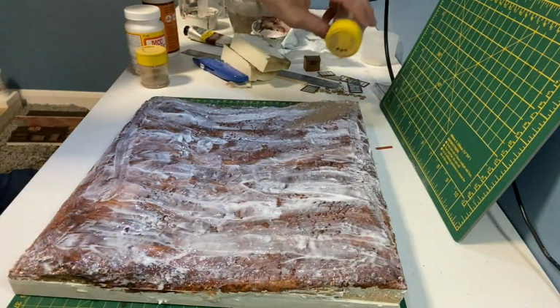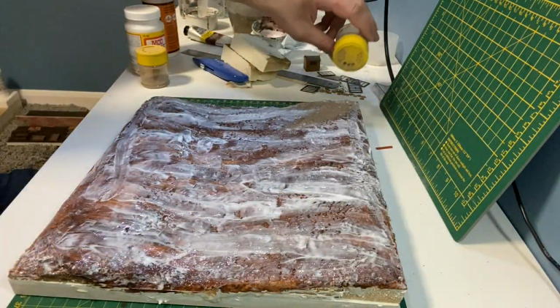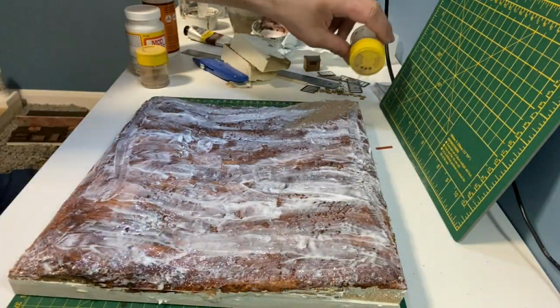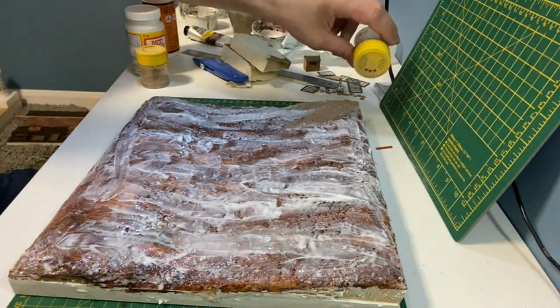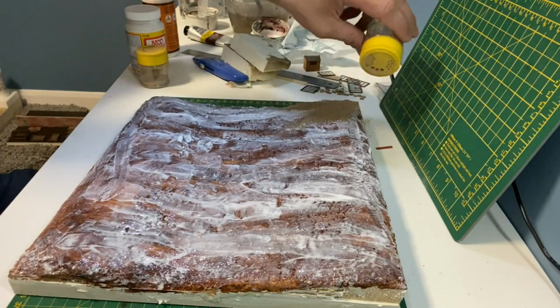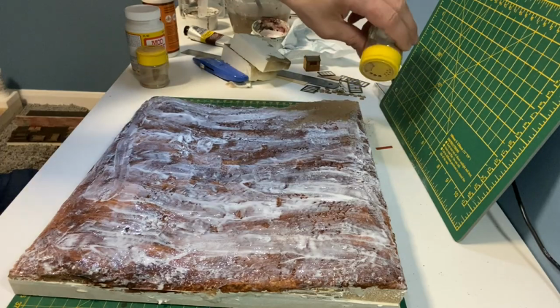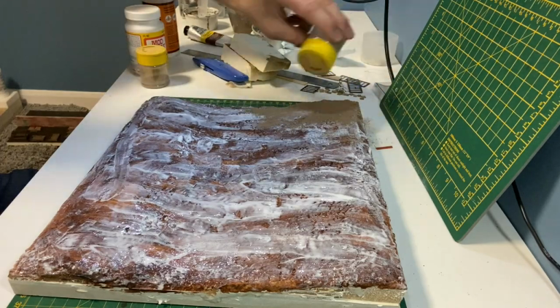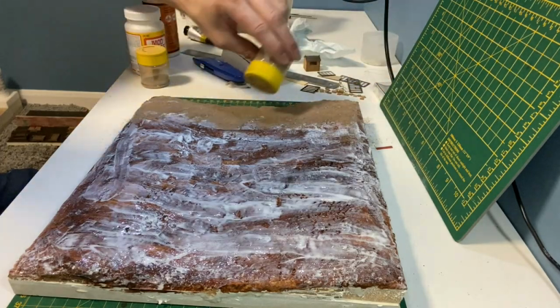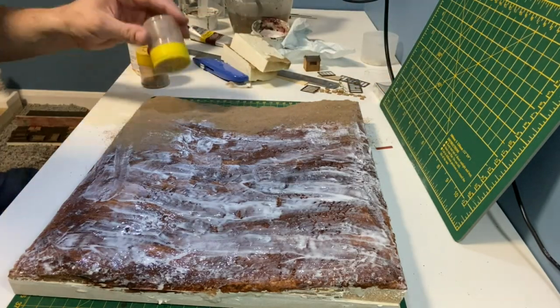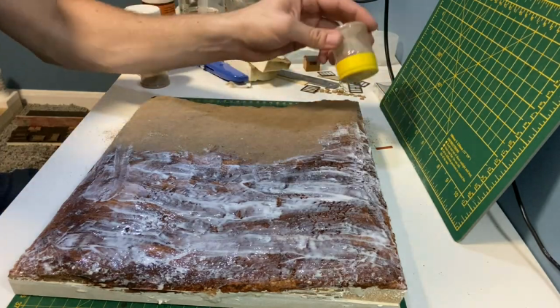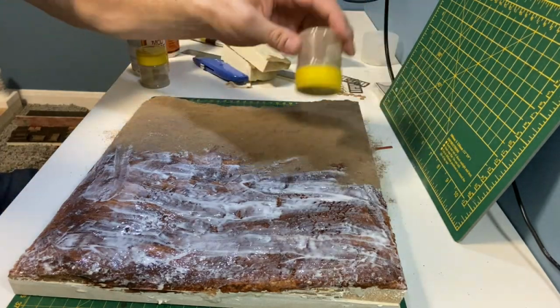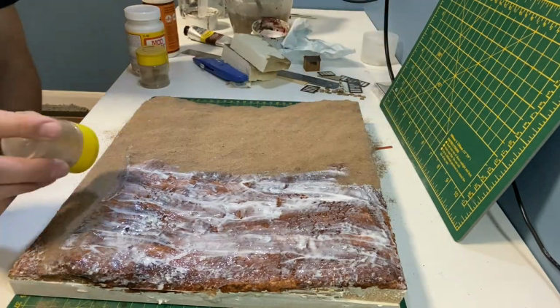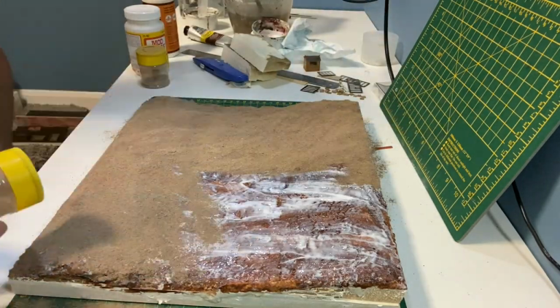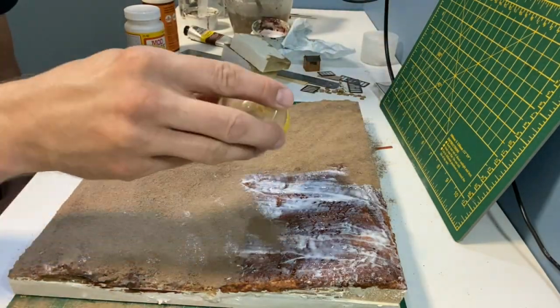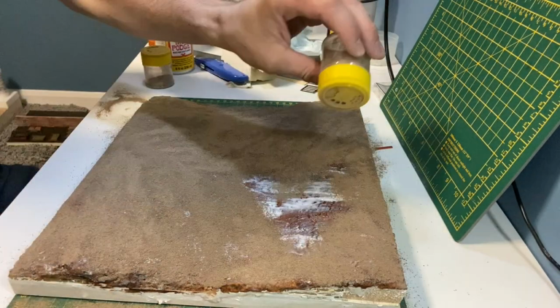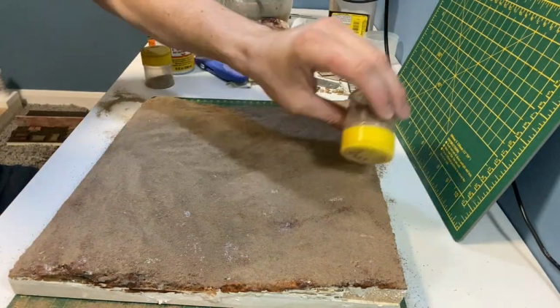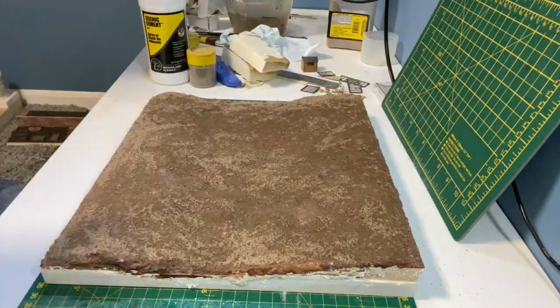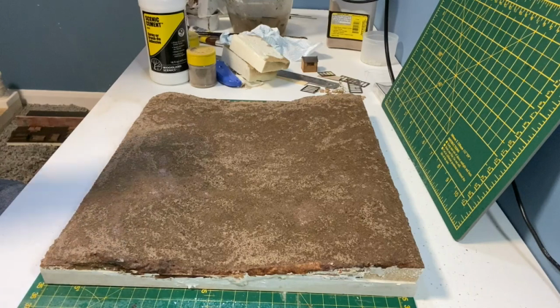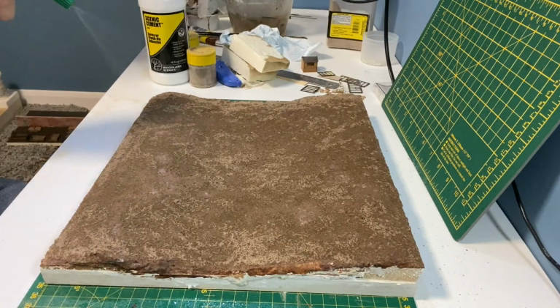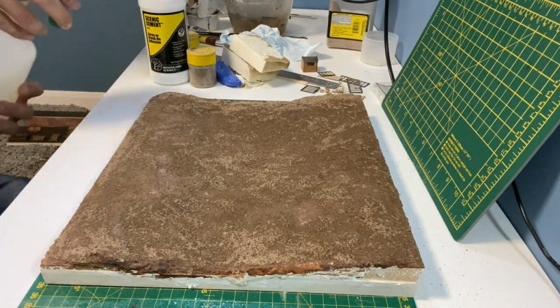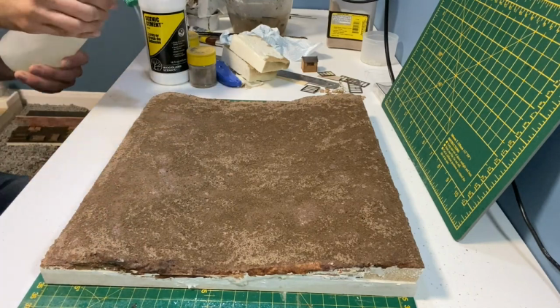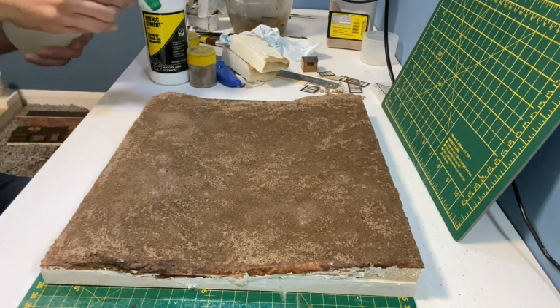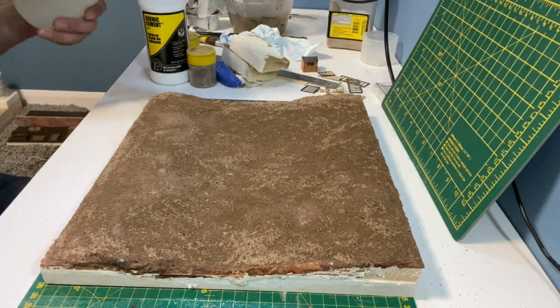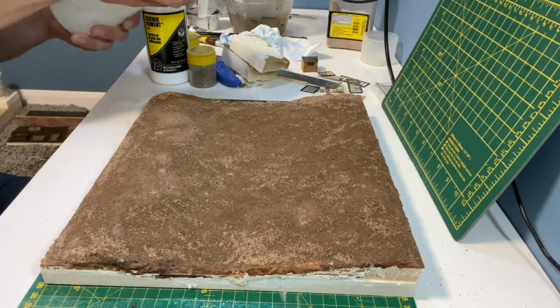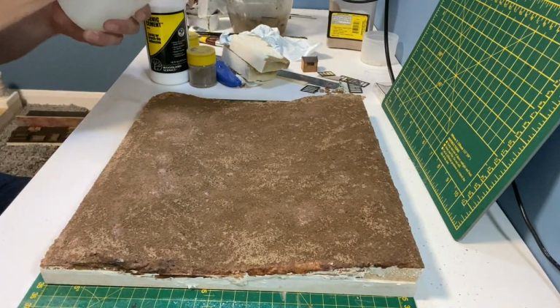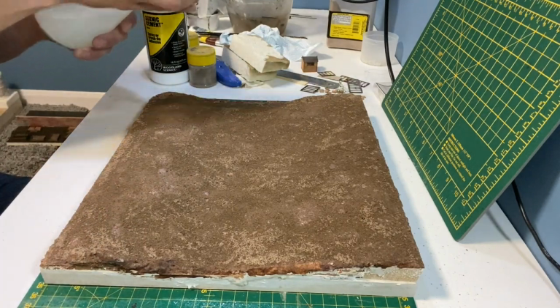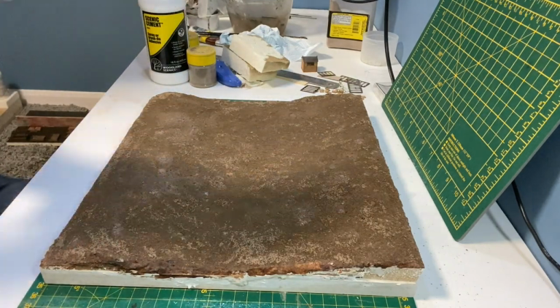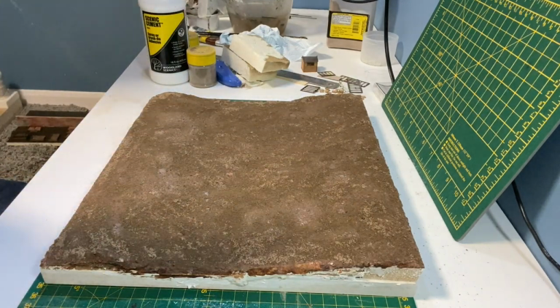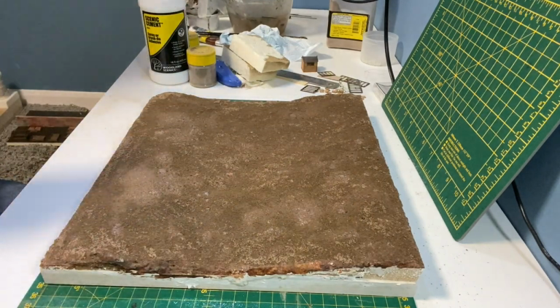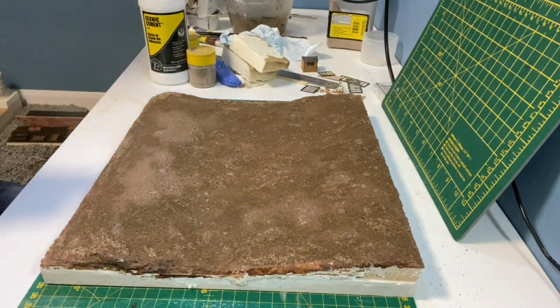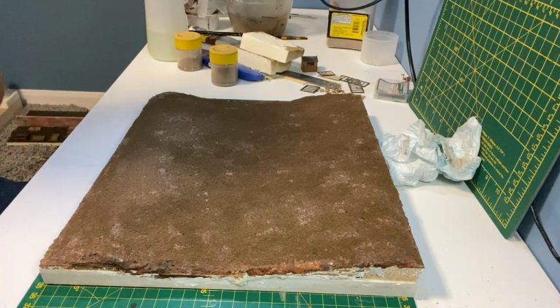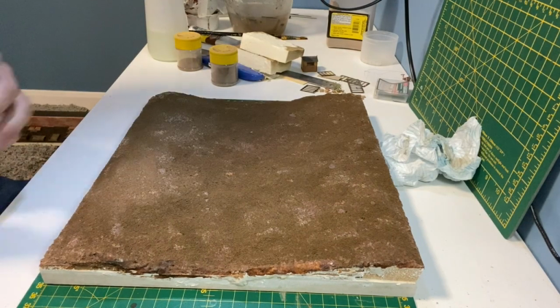The earth is two parts woodland scenic spine turf and one part brown grout which I picked up from B&Q. Then a quick spray of watered down washing up liquid before adding the scenic cement with a pipette.